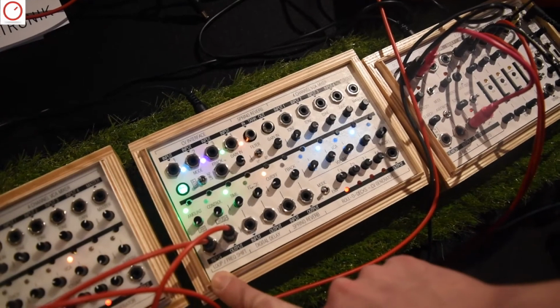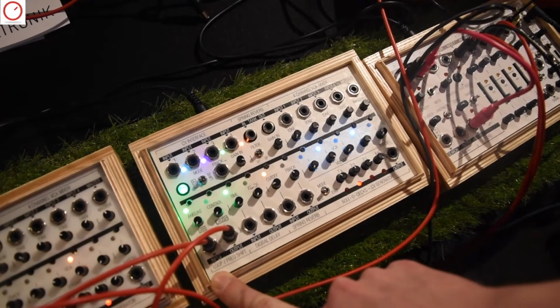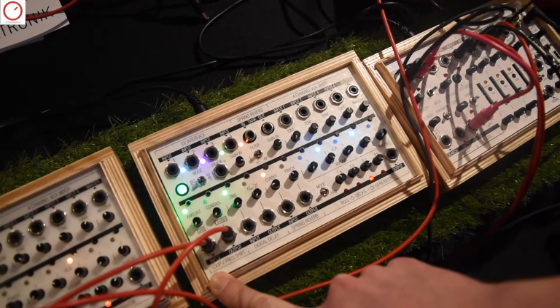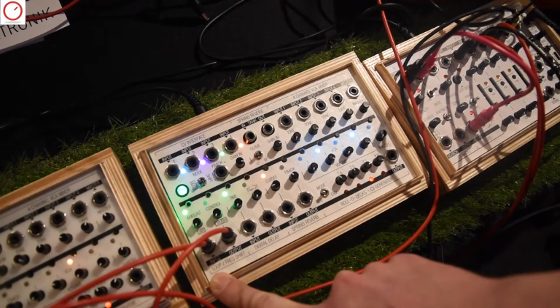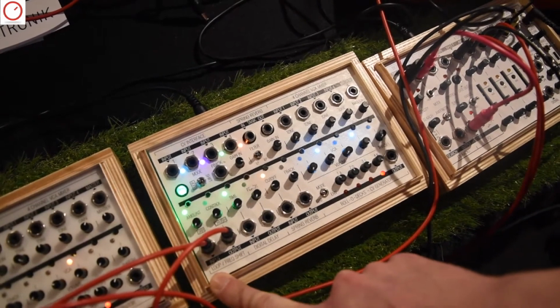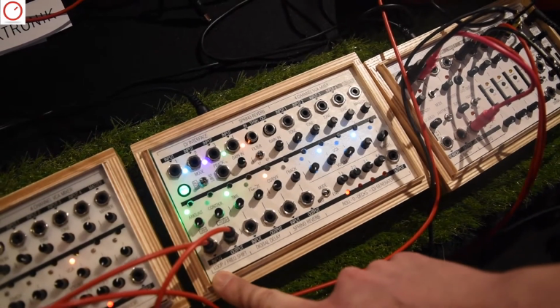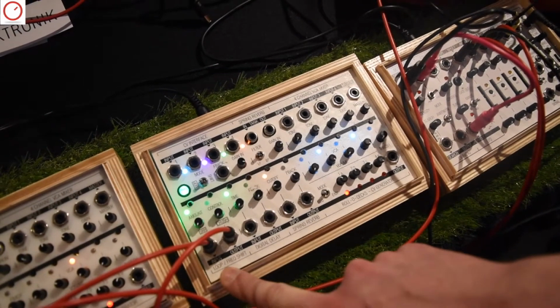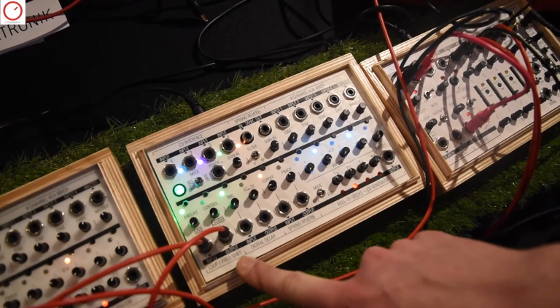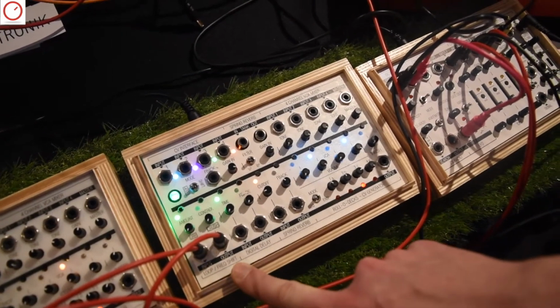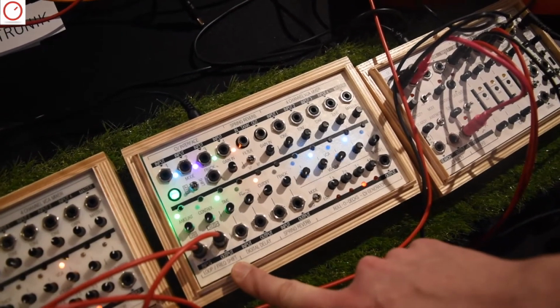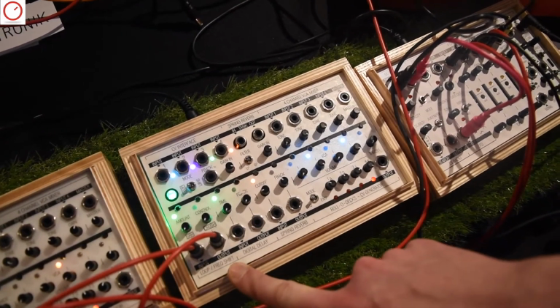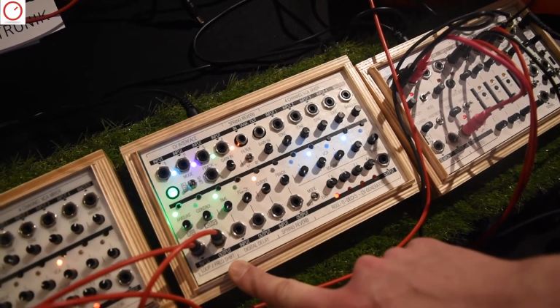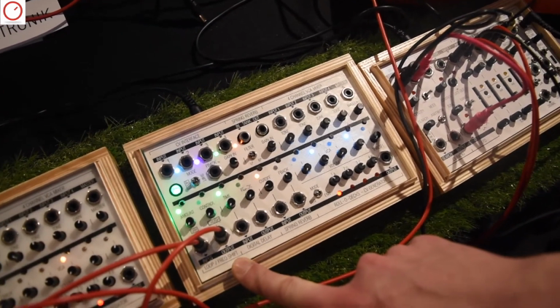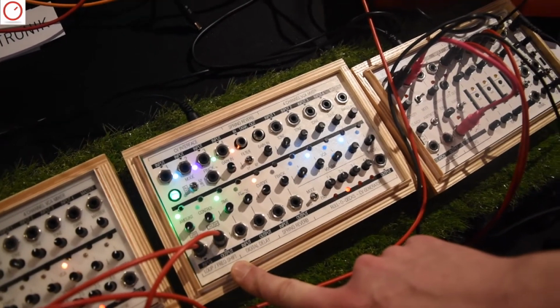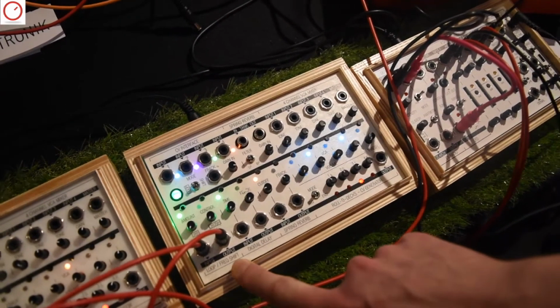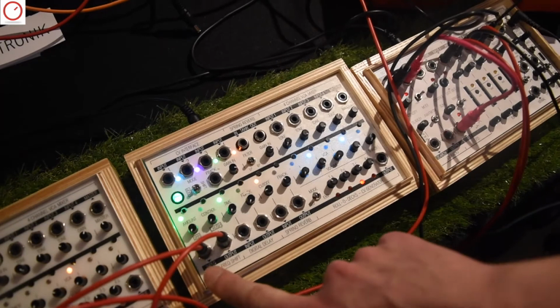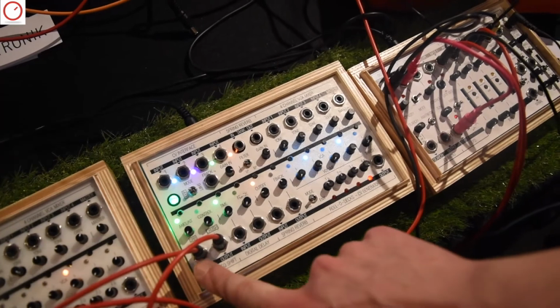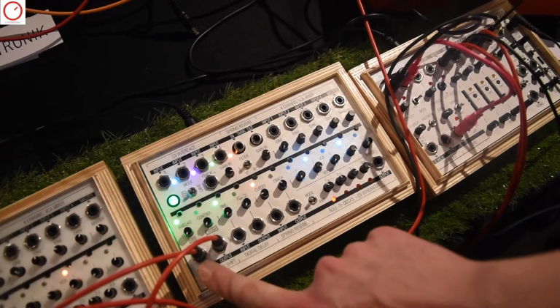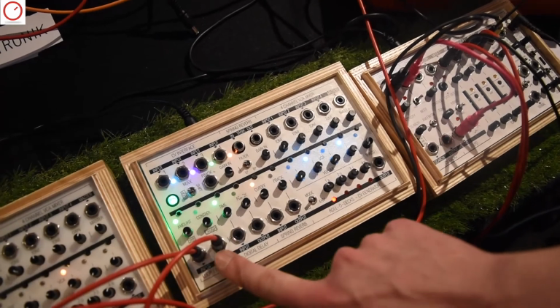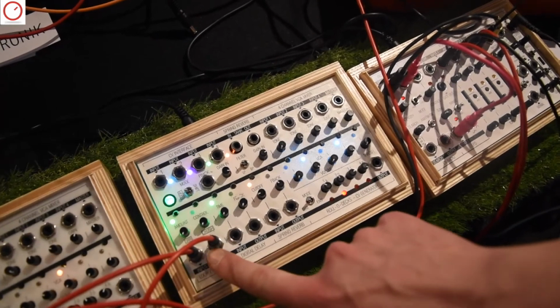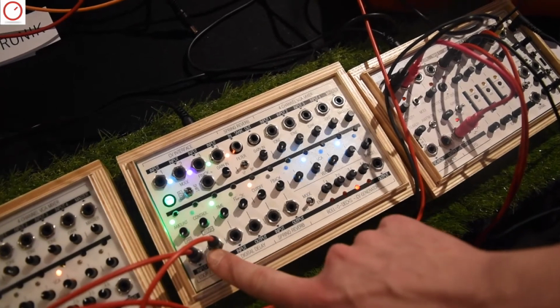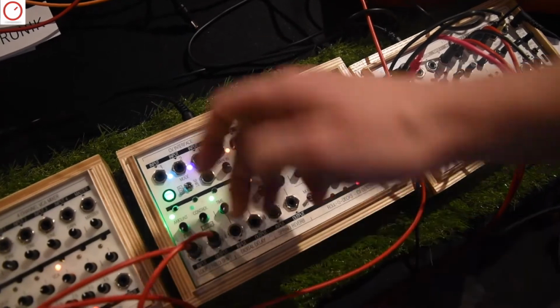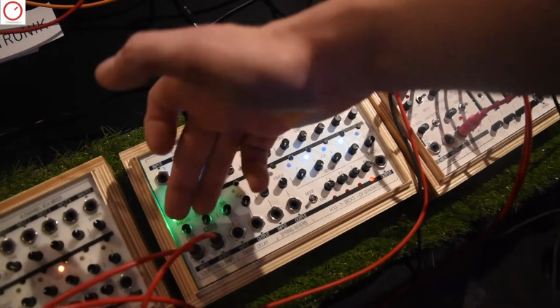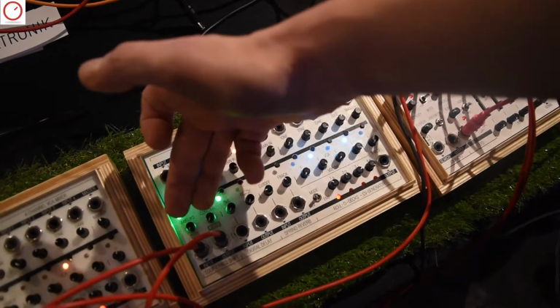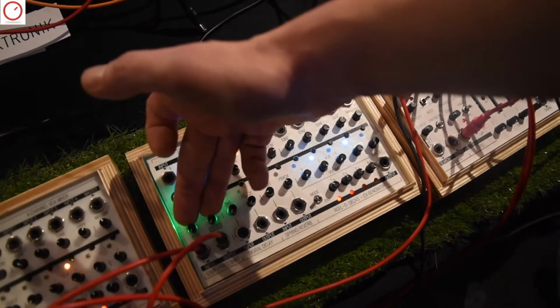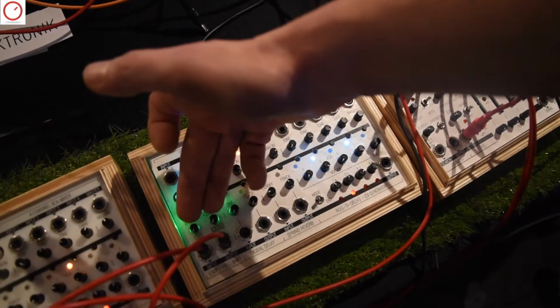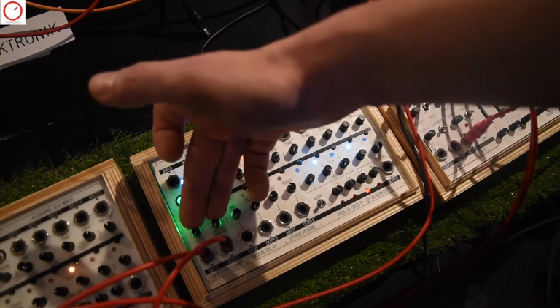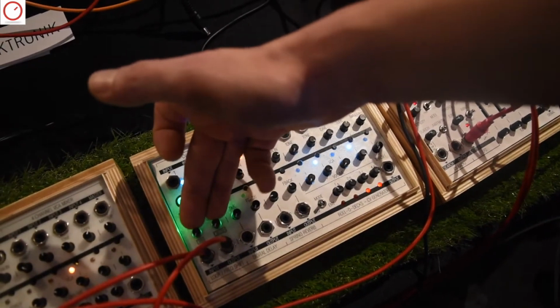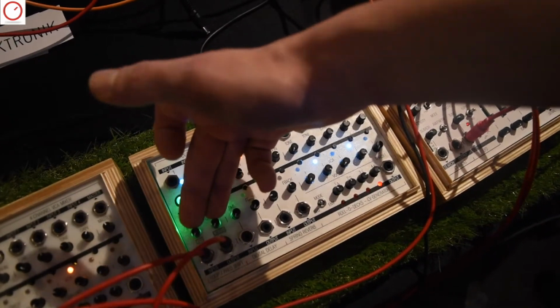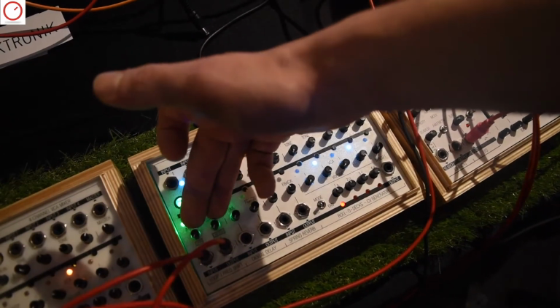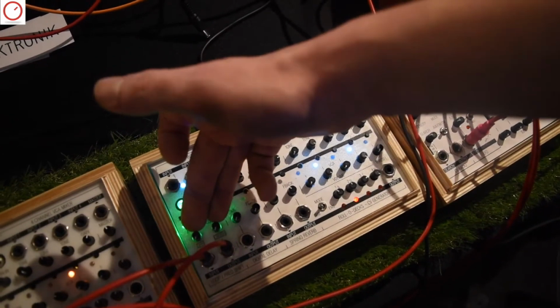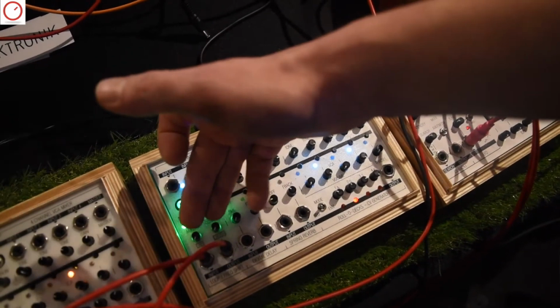Let's start on the left here where we have a looper and a frequency shifter with its individual input and output, and two controls up here that I'm going to explain to you later.